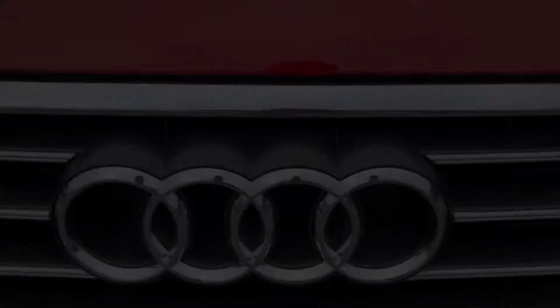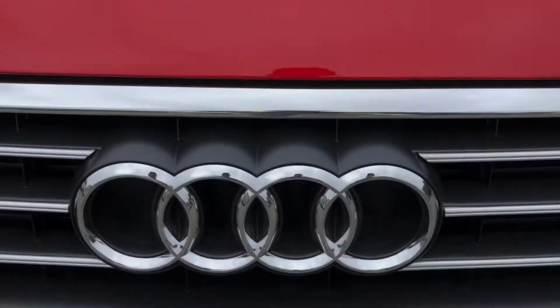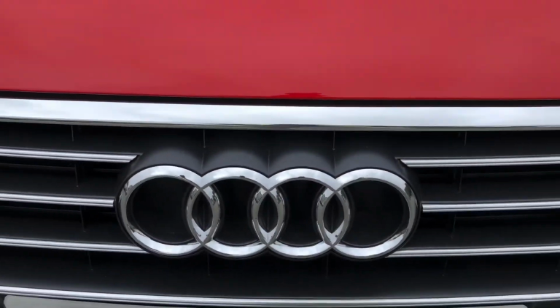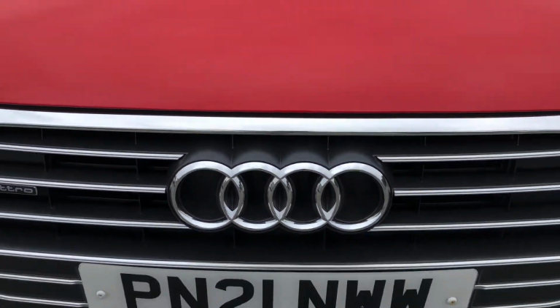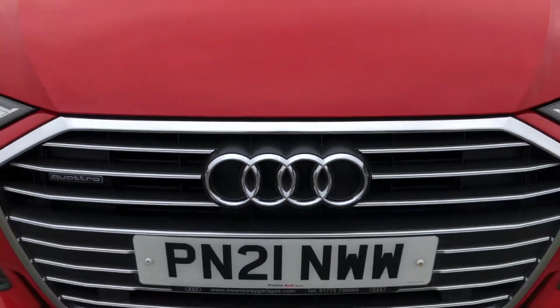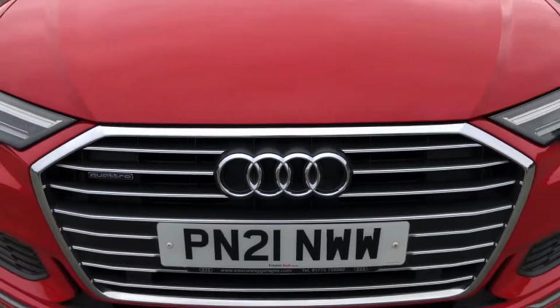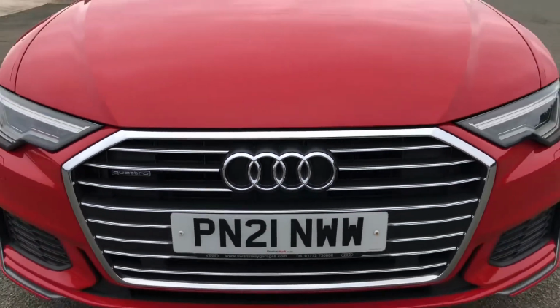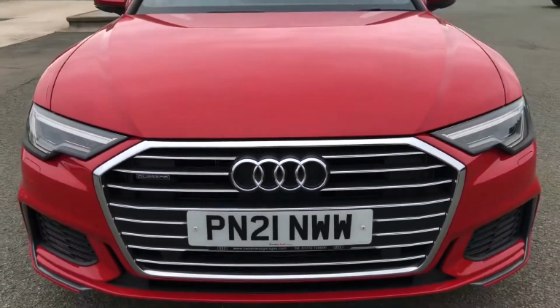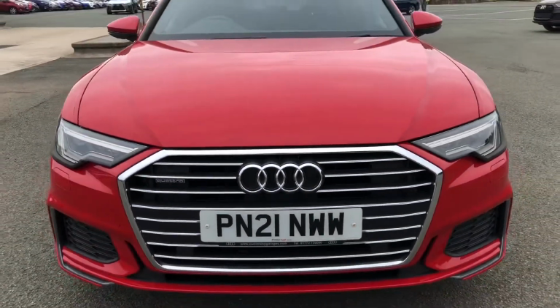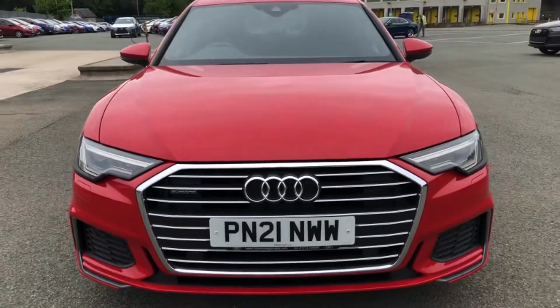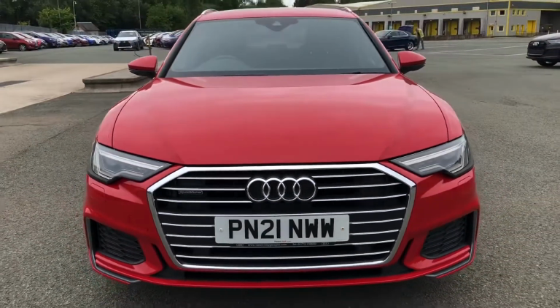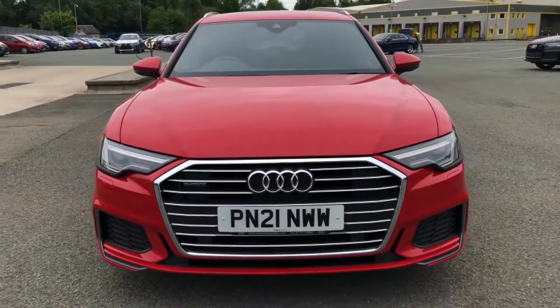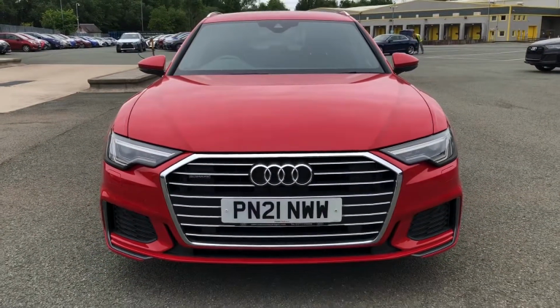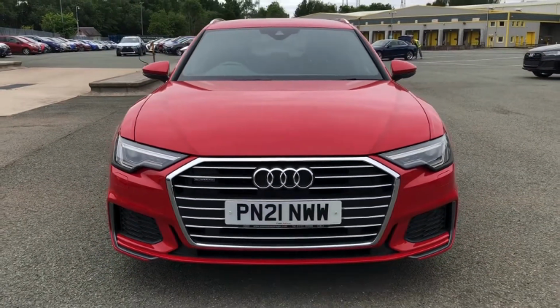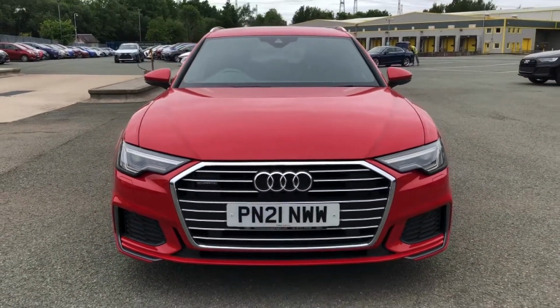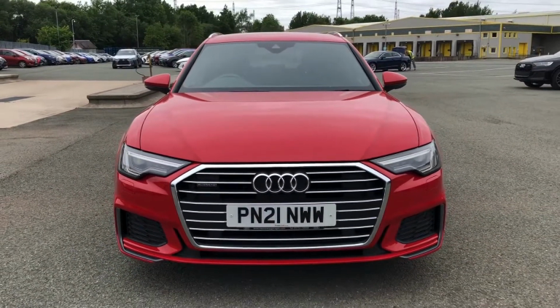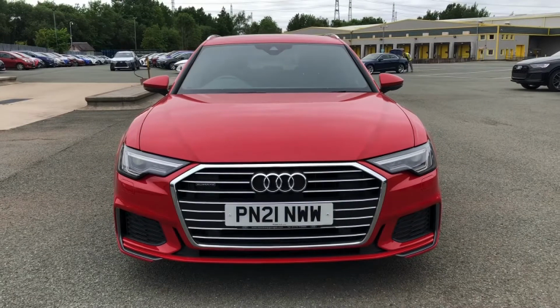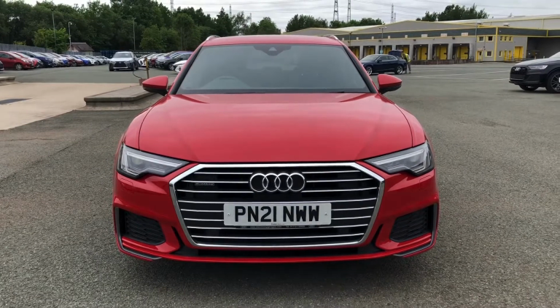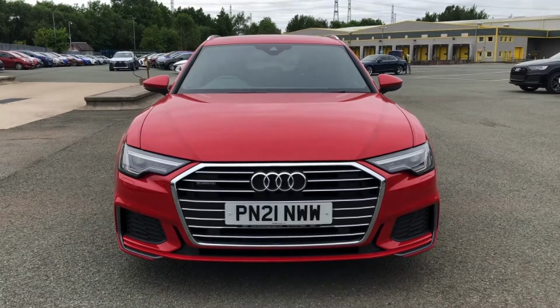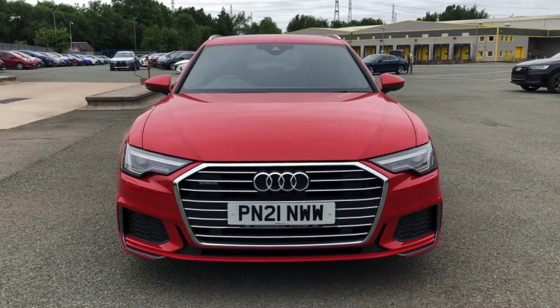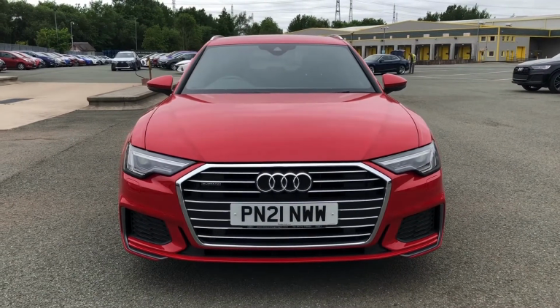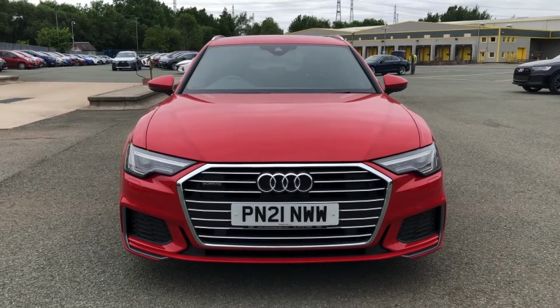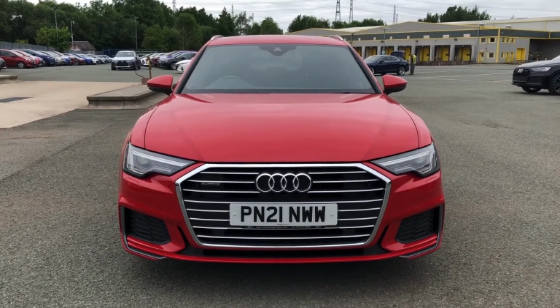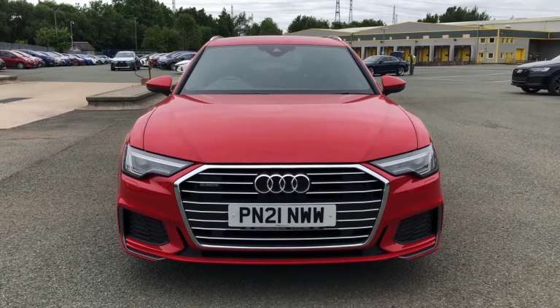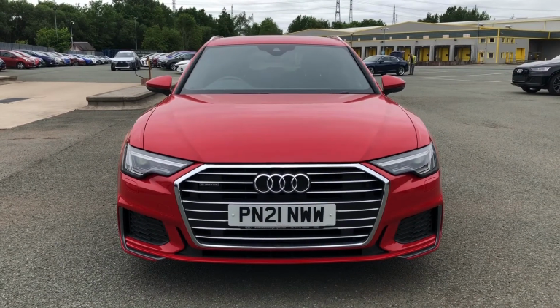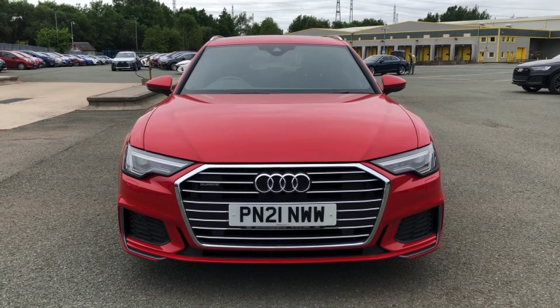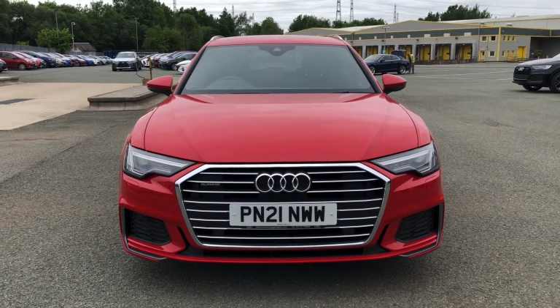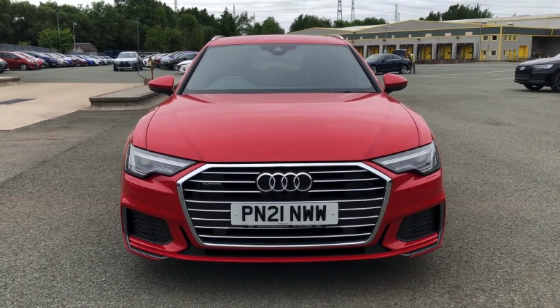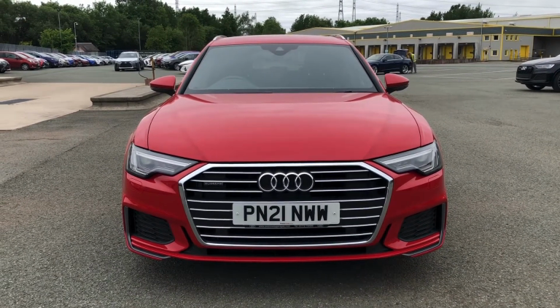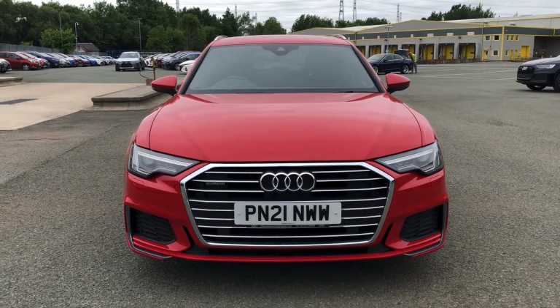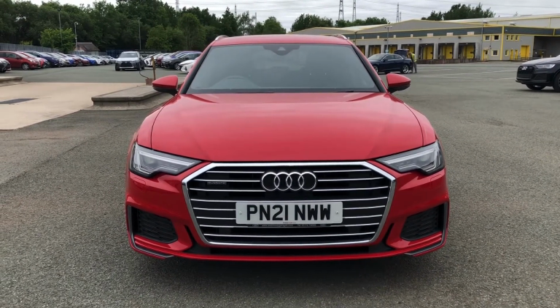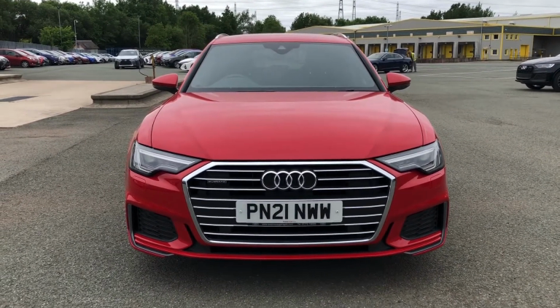Hi, this is Habib from Preston Audi and this is the Audi A6 Avant S-Line. This model has a 40TDI engine with 204 PS and a slick S-Tronic gearbox, delivering a sporty yet engaging drive.